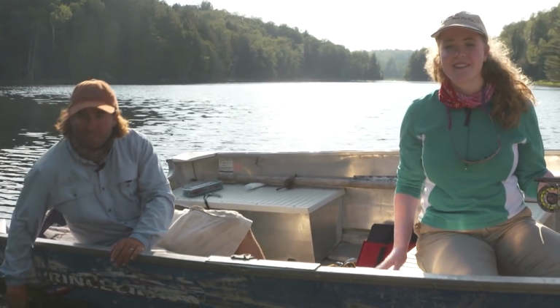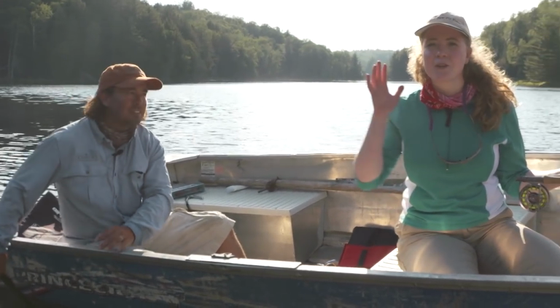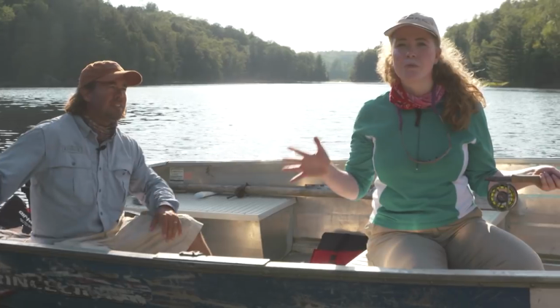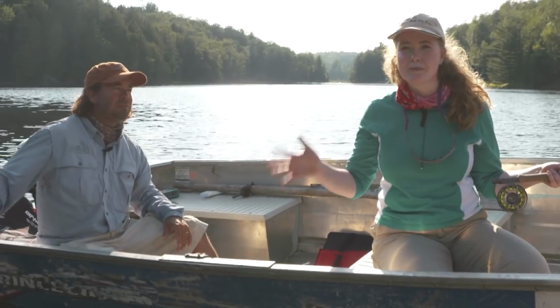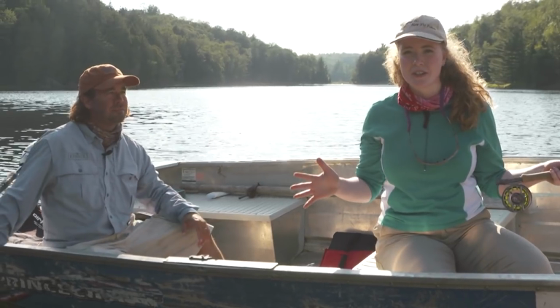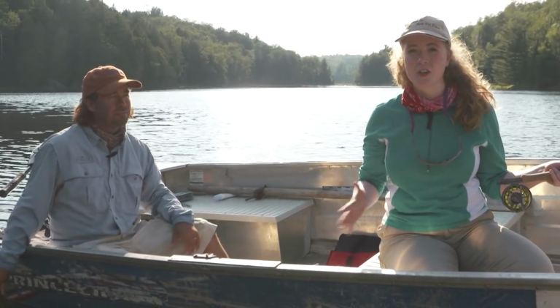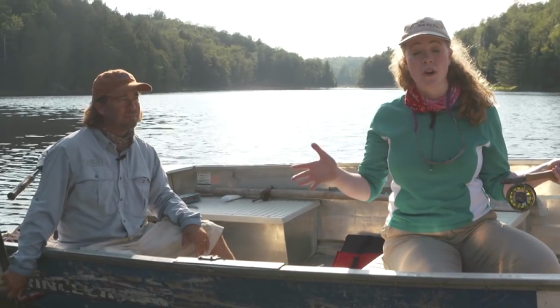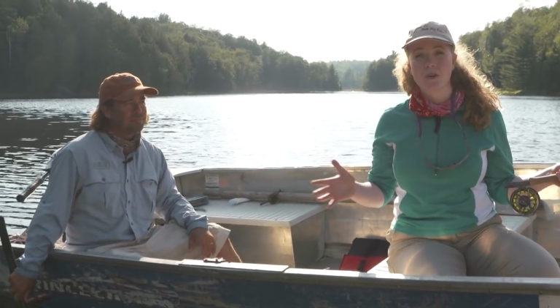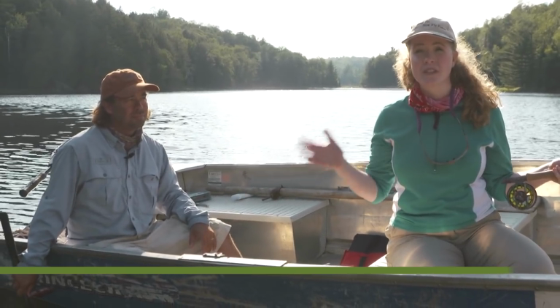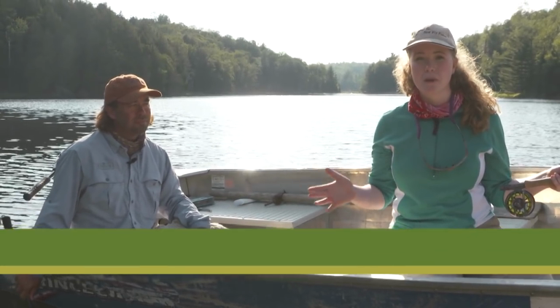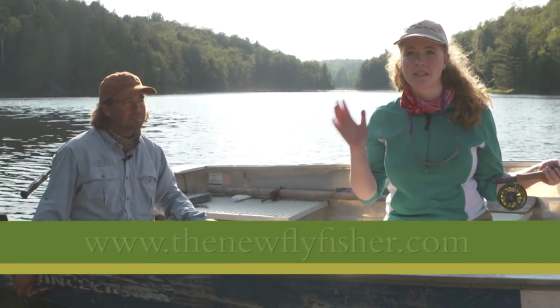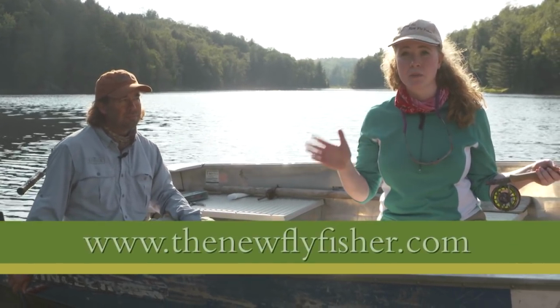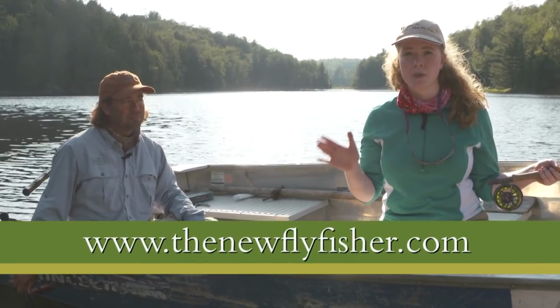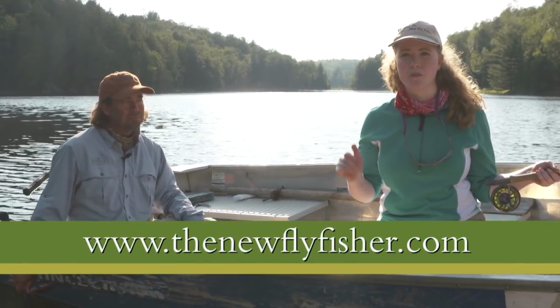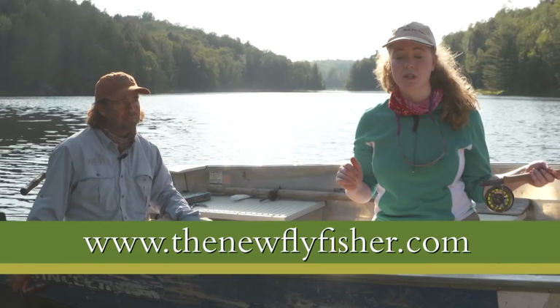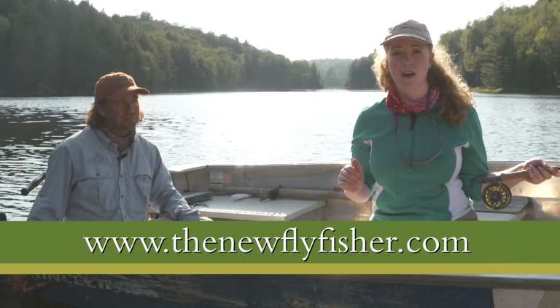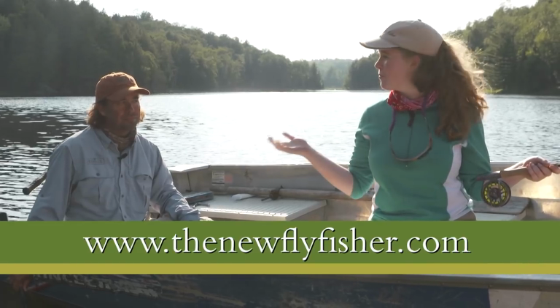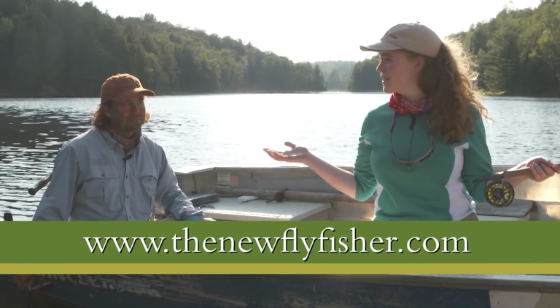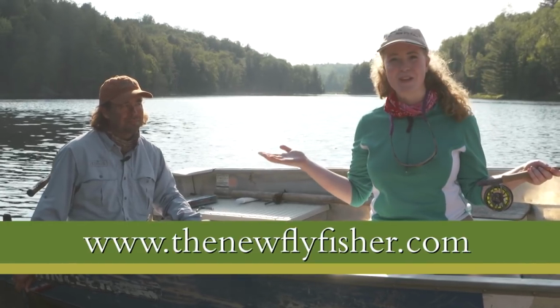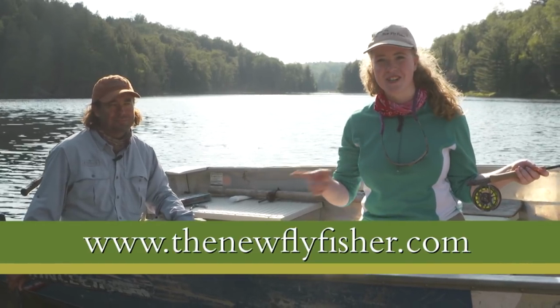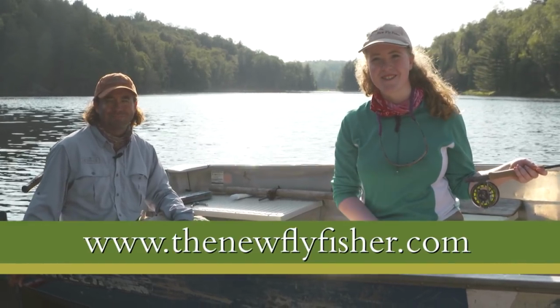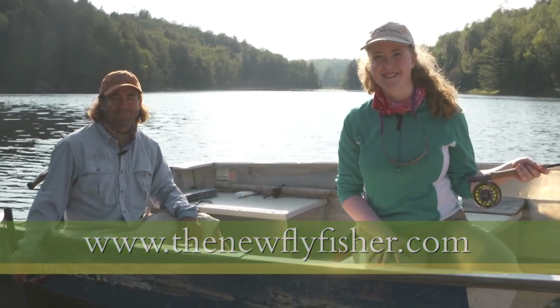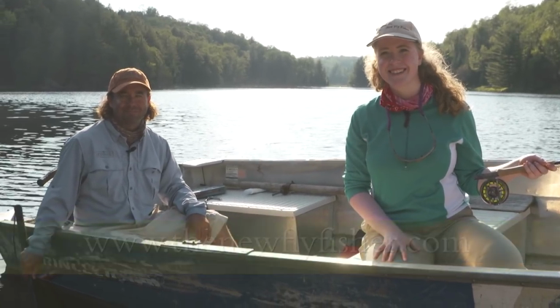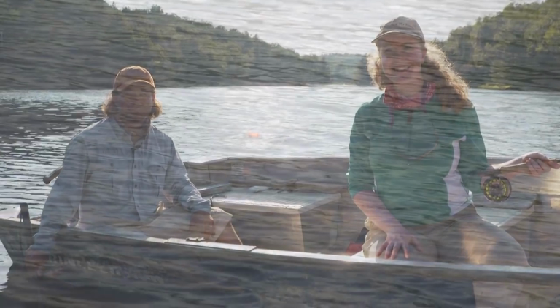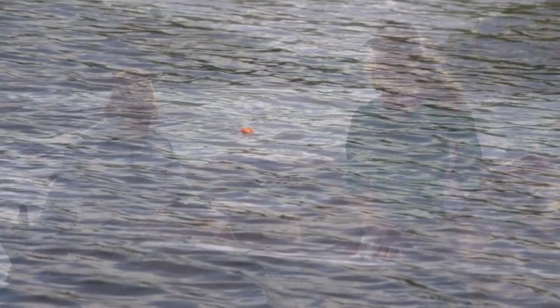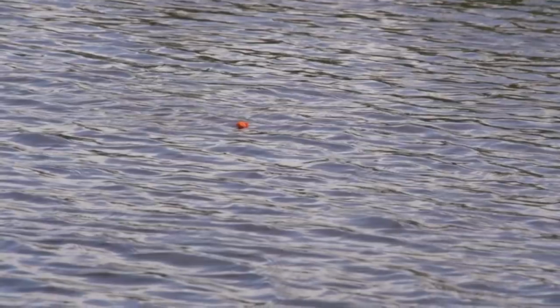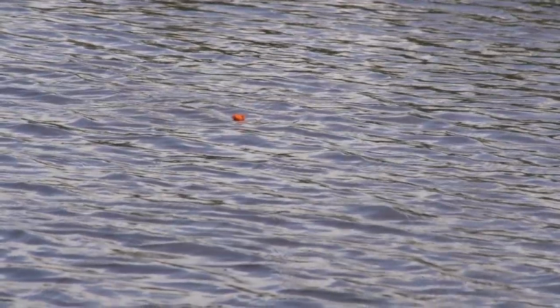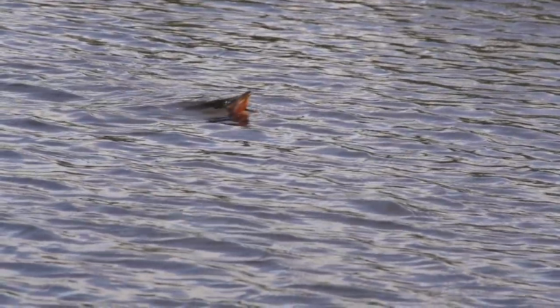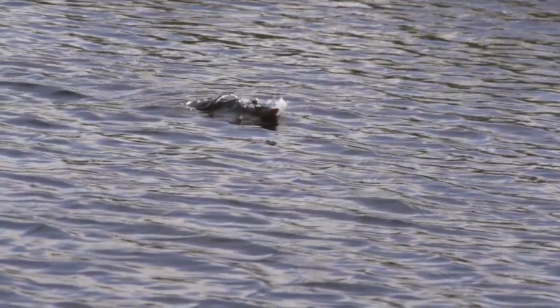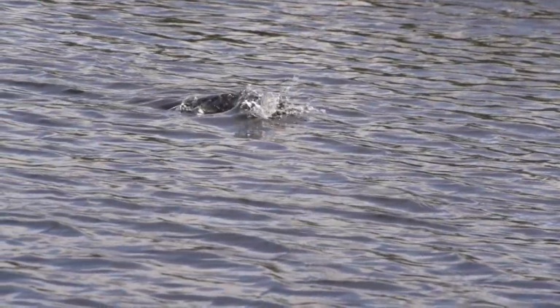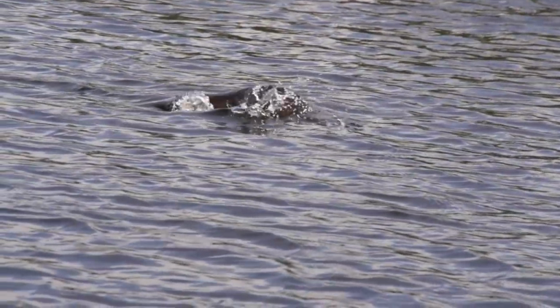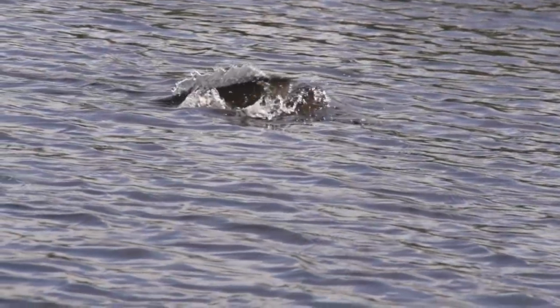If you'd like to know more about the experience here at Canuck or our show, visit us on the web at www.thenewflyfisher.com. From all of us here, thanks for watching and we'll see you soon.